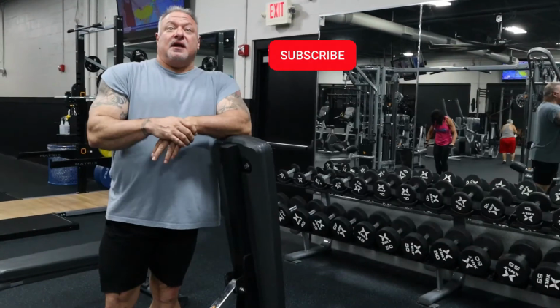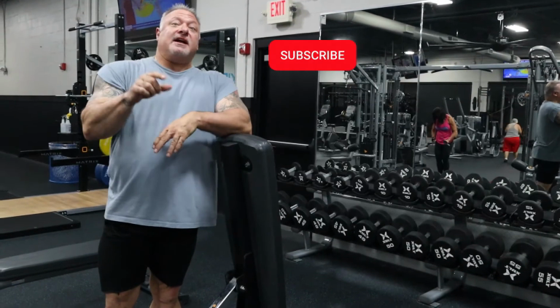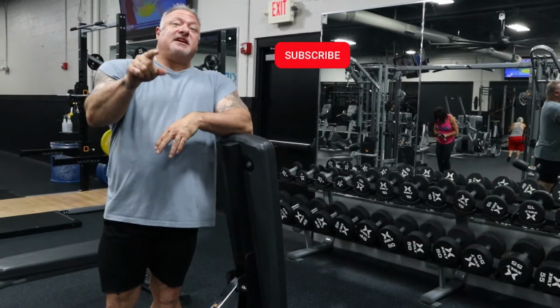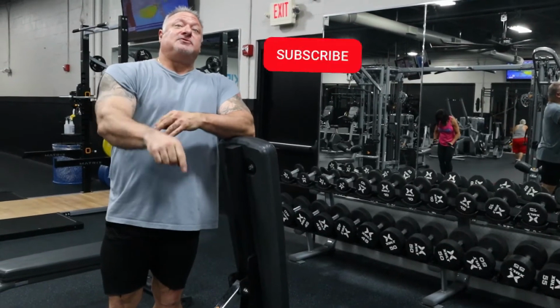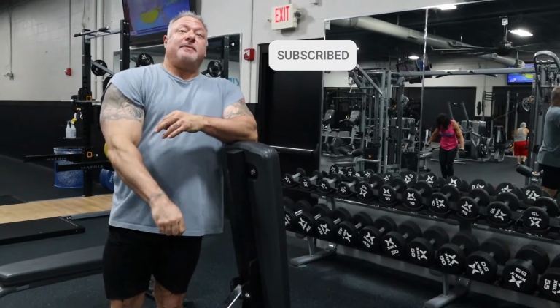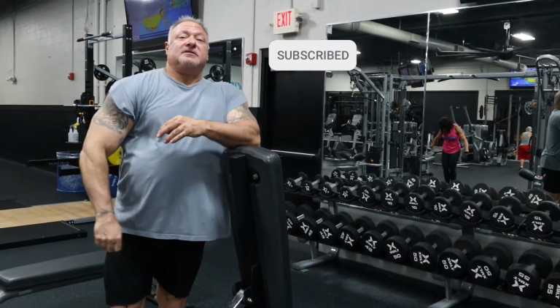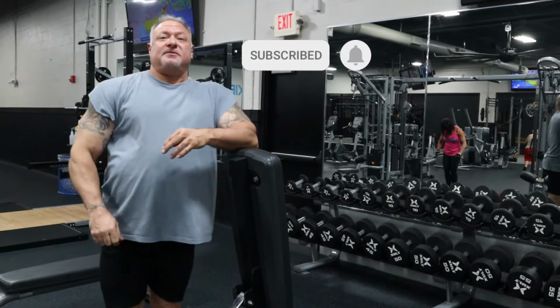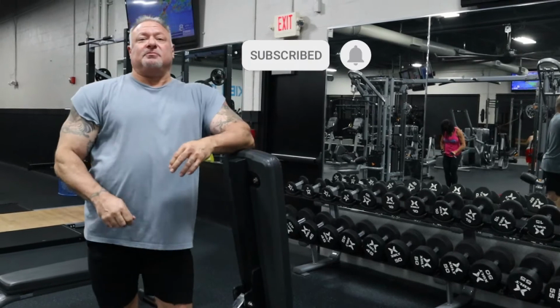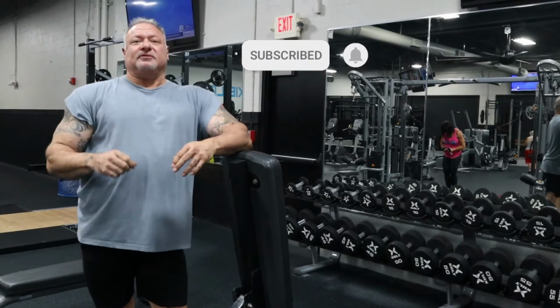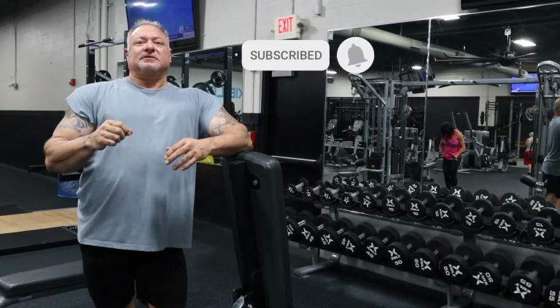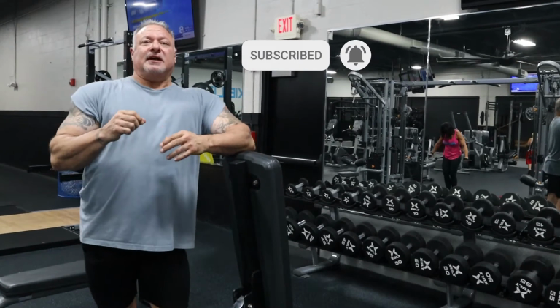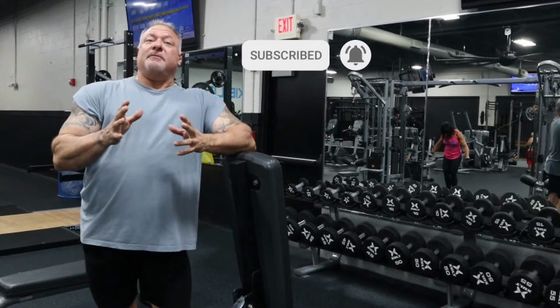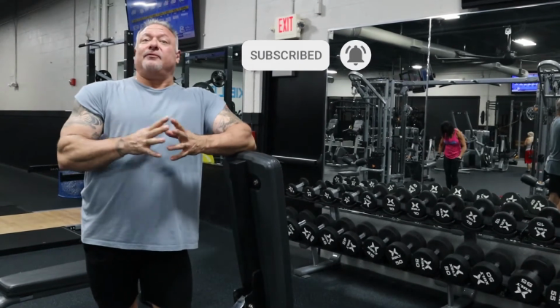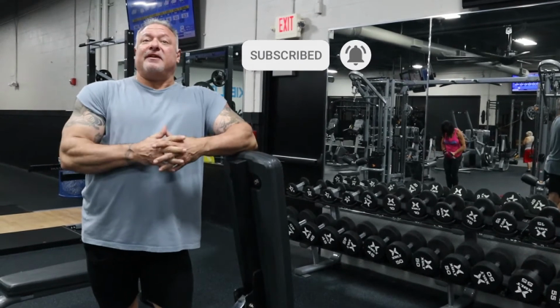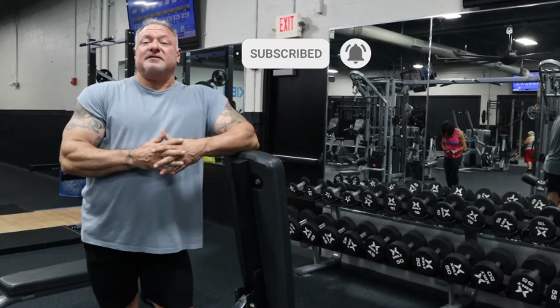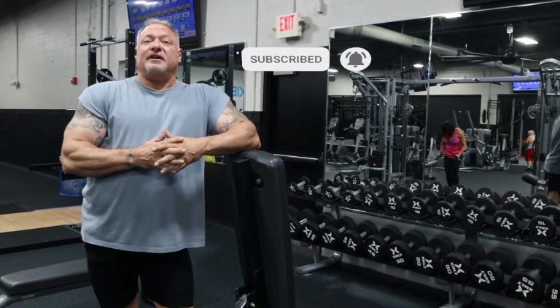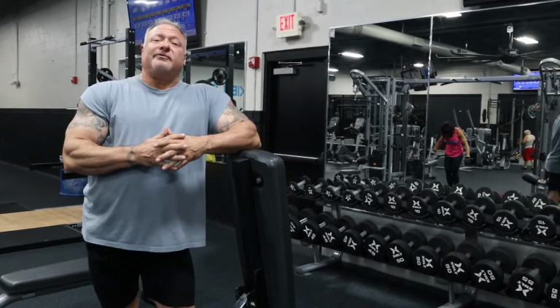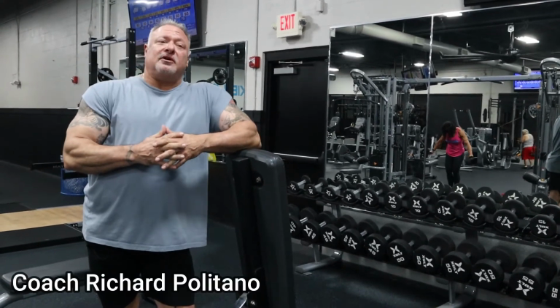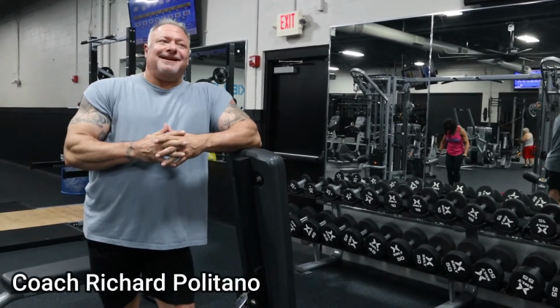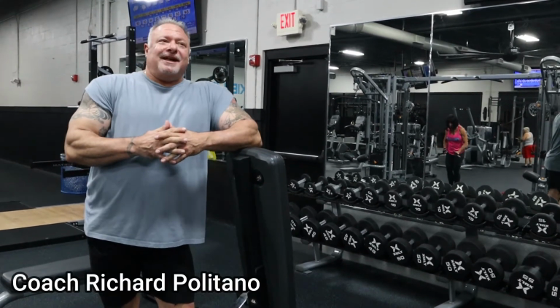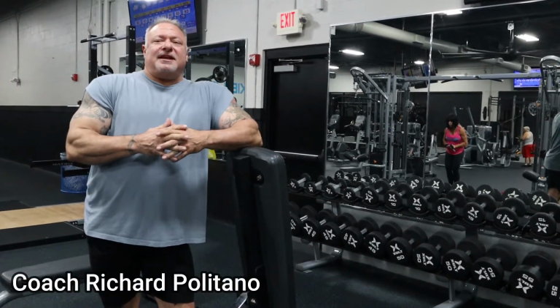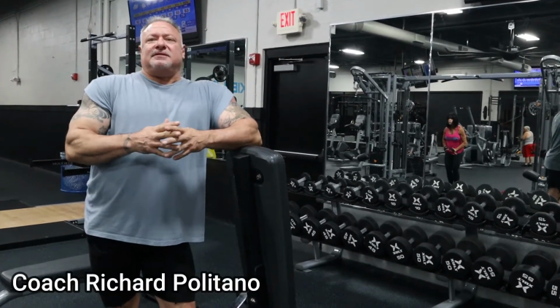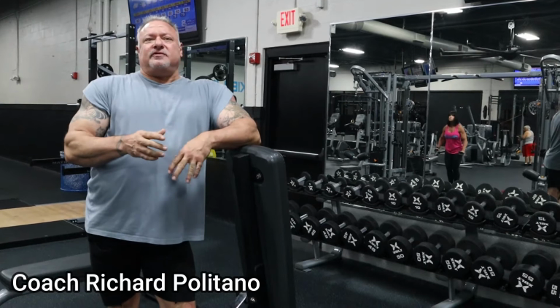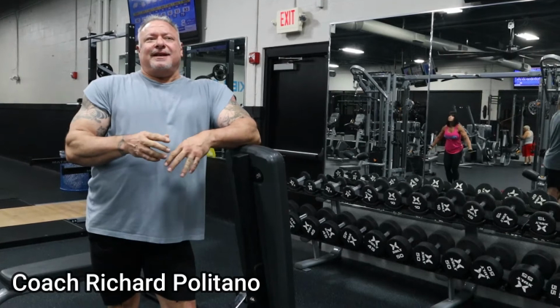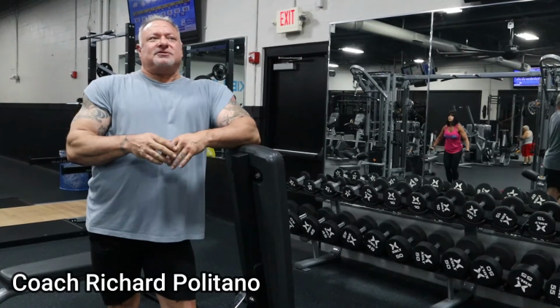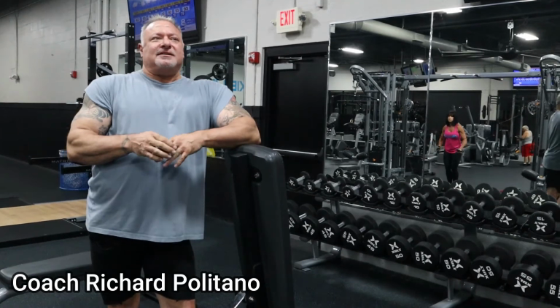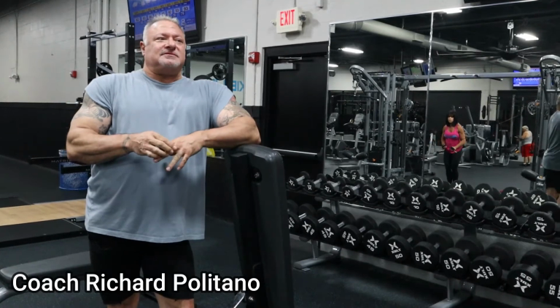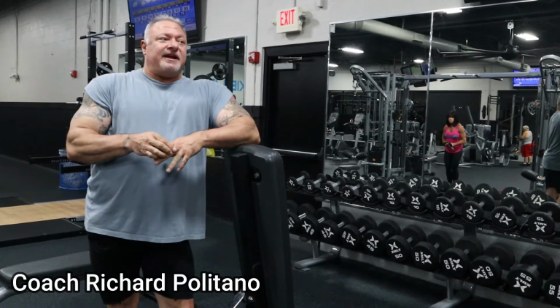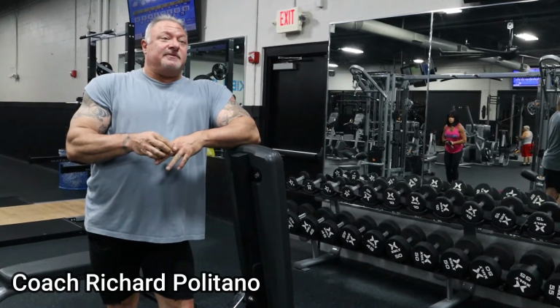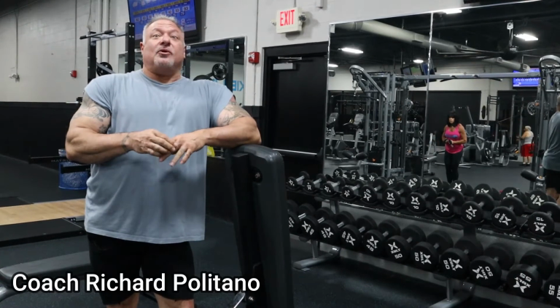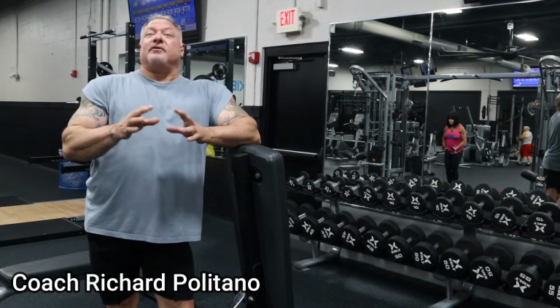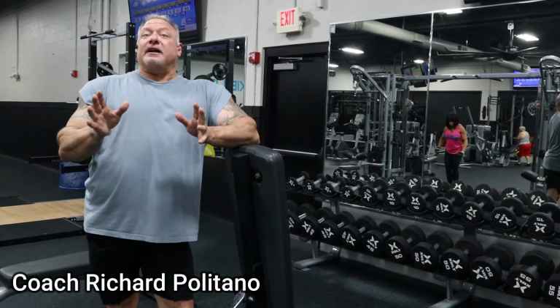Hey guys, thank you for tuning back into Championship Muscle. Again I'm here at Fortify Fitness in Valarico, Florida, and today I'm going to demonstrate an exercise that has been long forgotten.